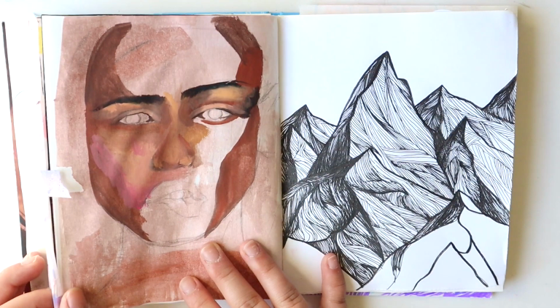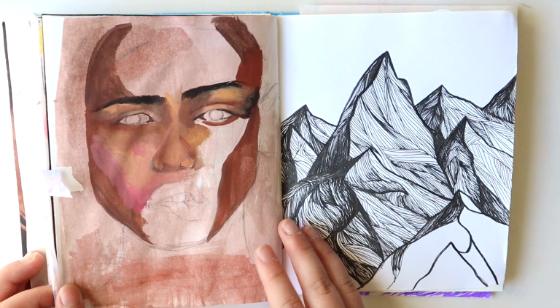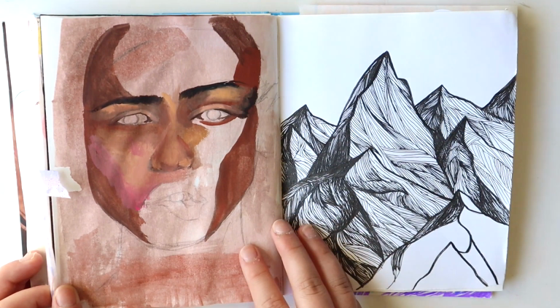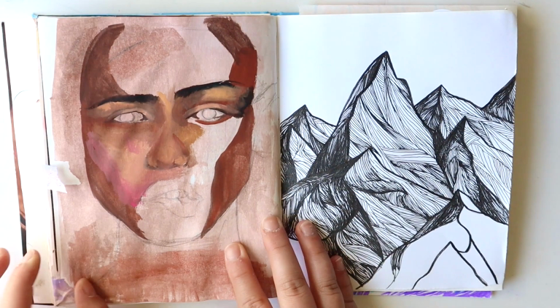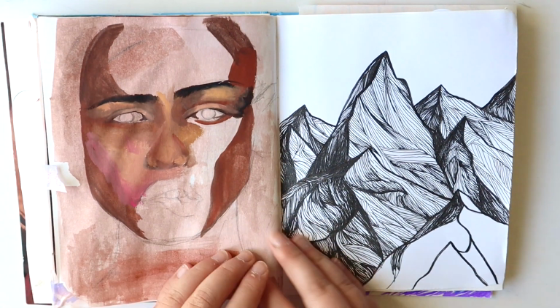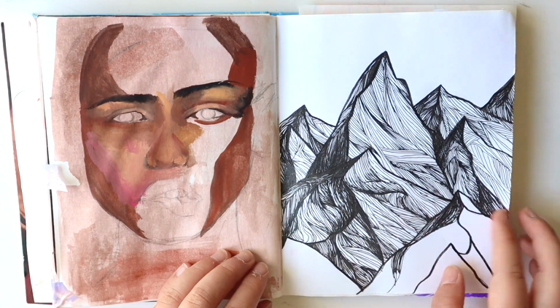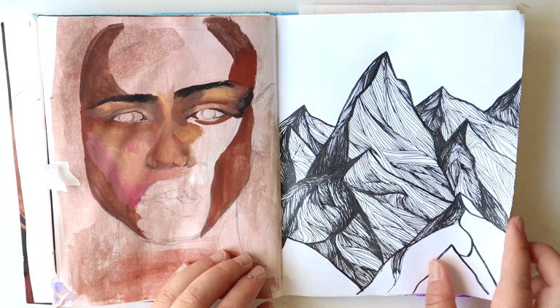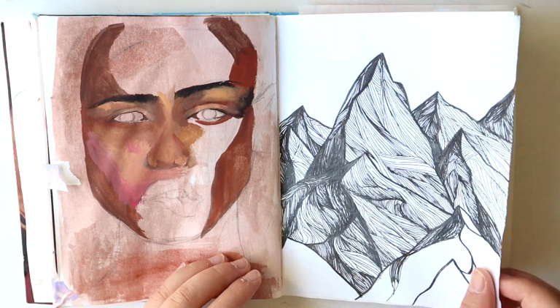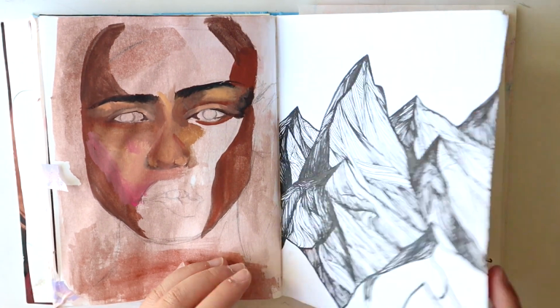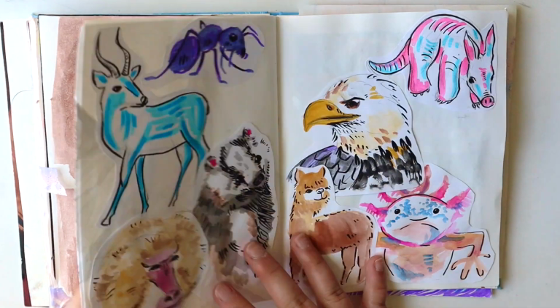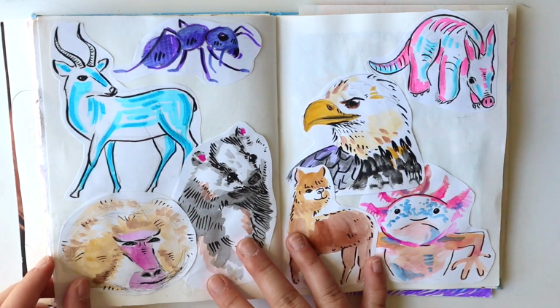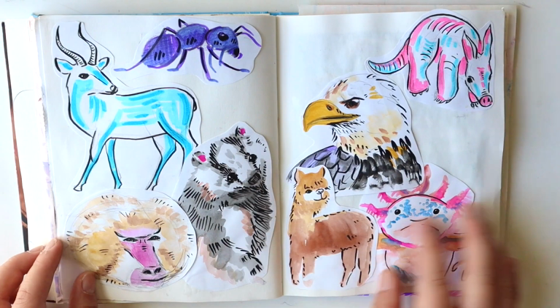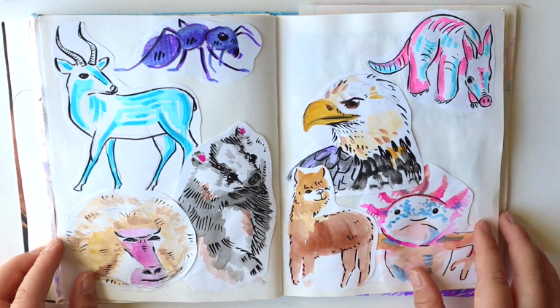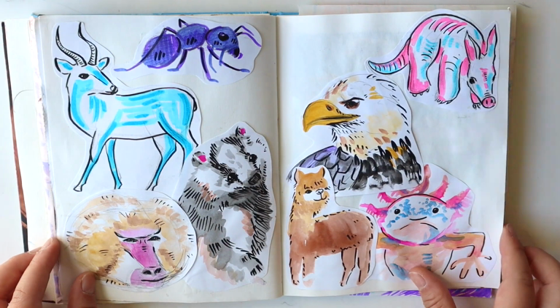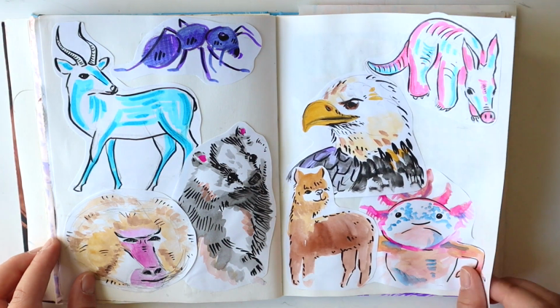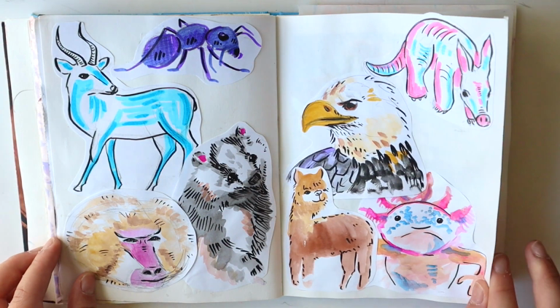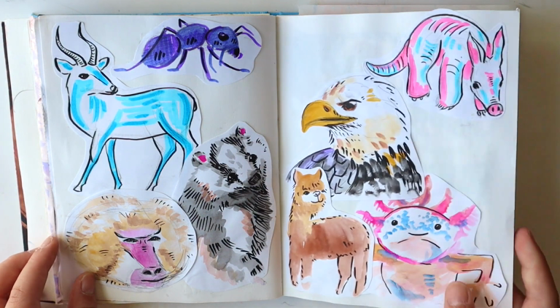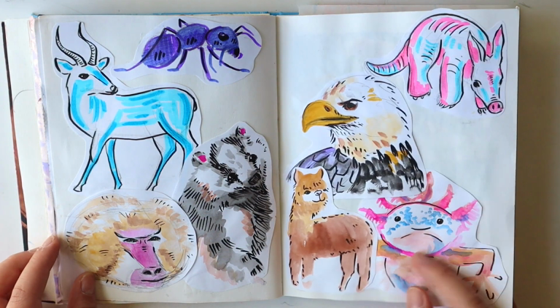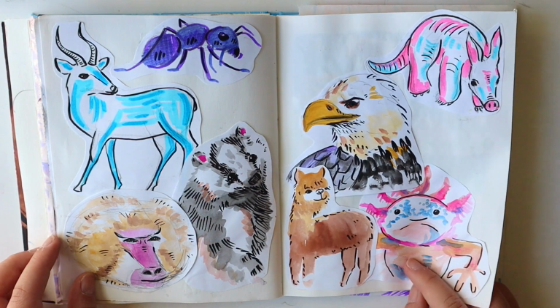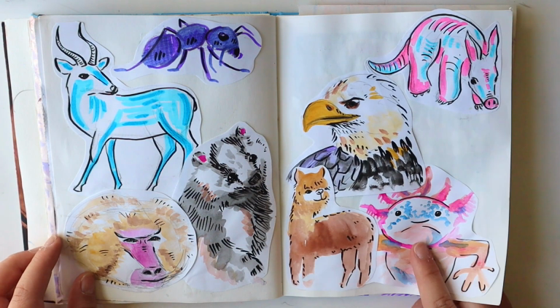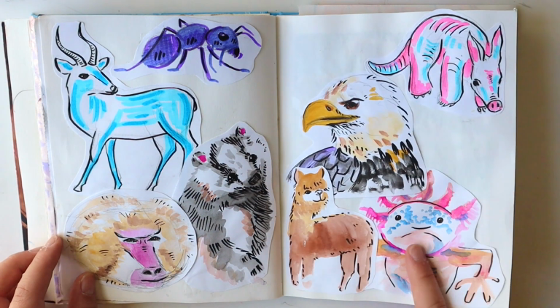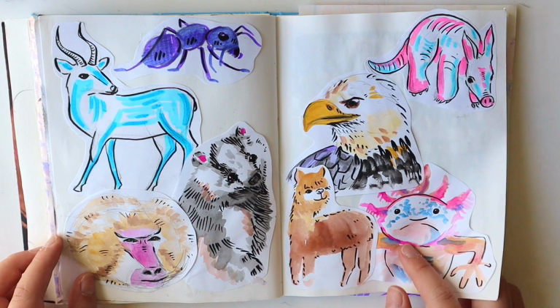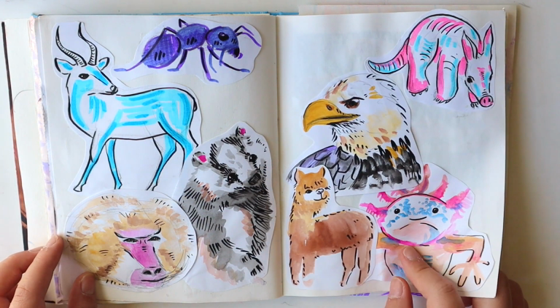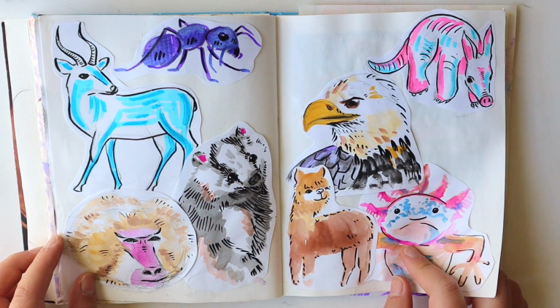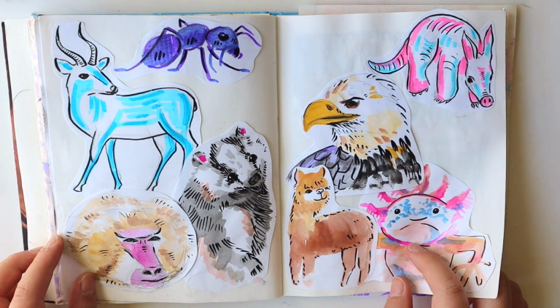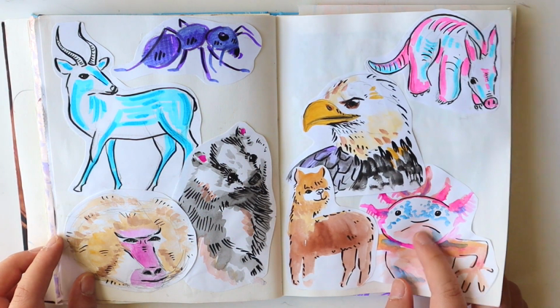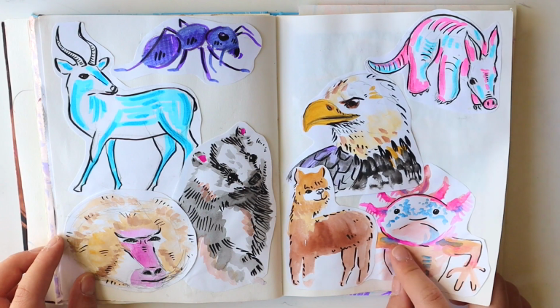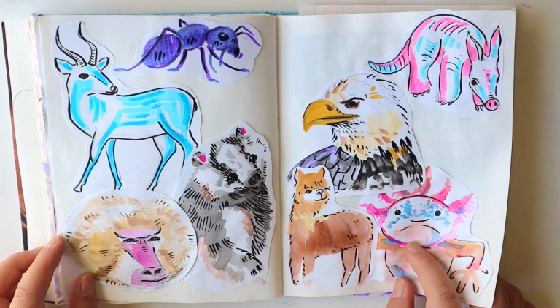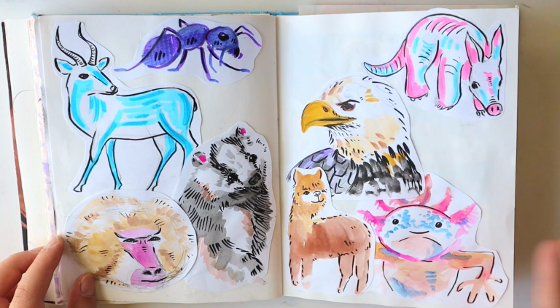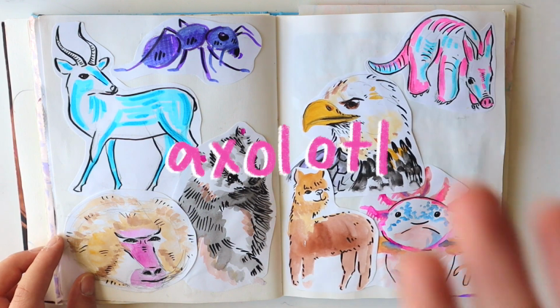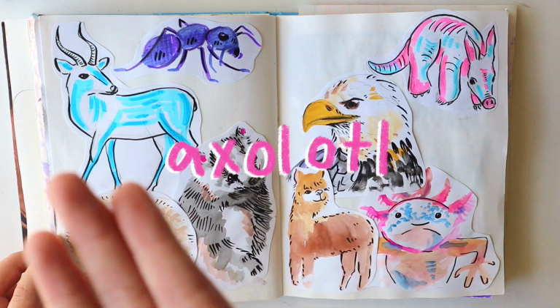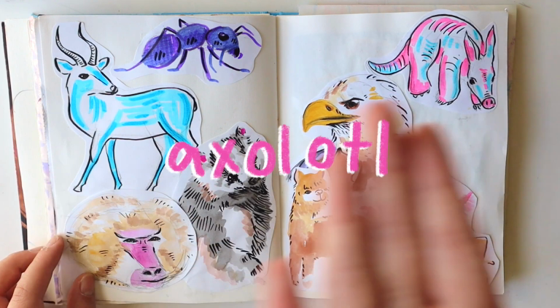This is a very unfinished page, I'm sorry. Some animals — this guy, the axolotl, I don't know how you say that. I'll put it on the screen.